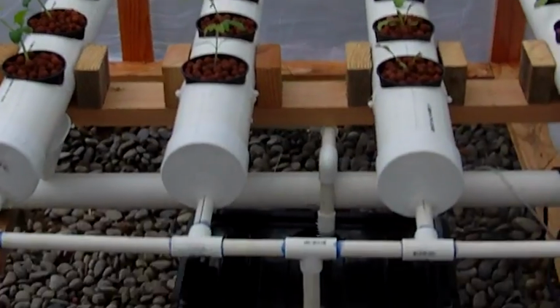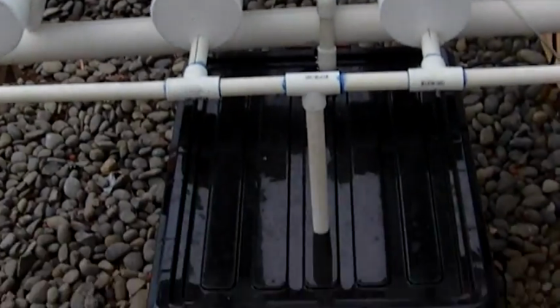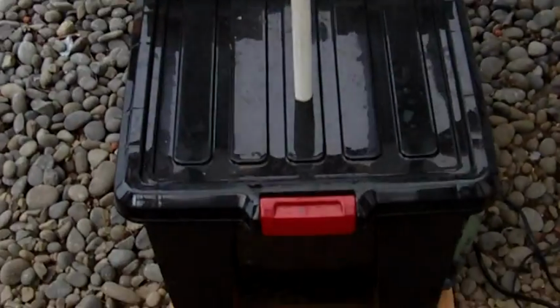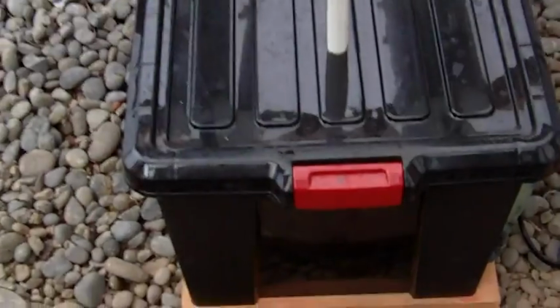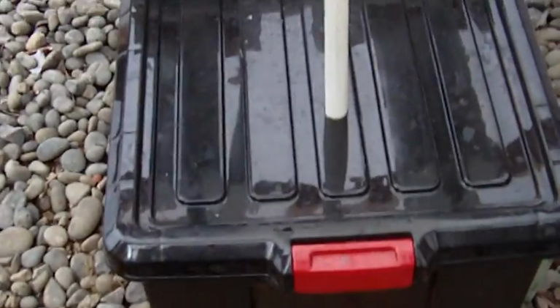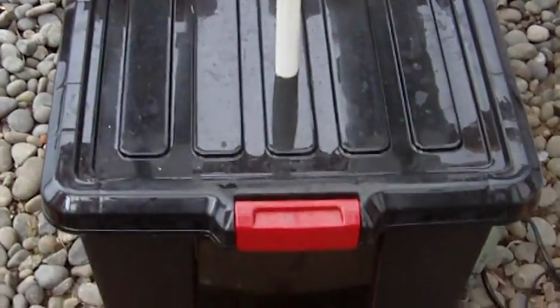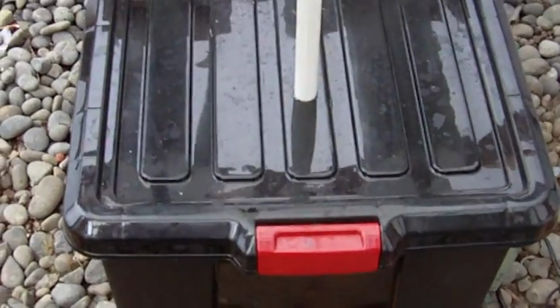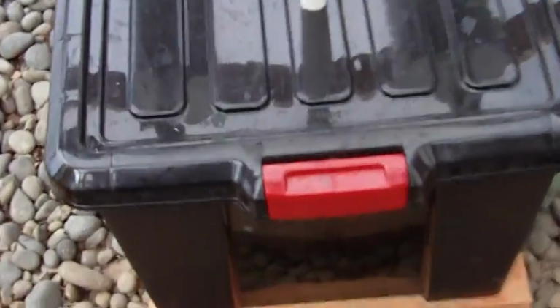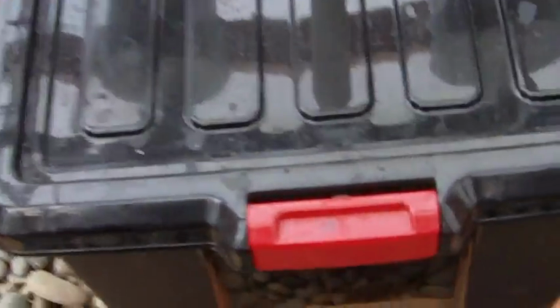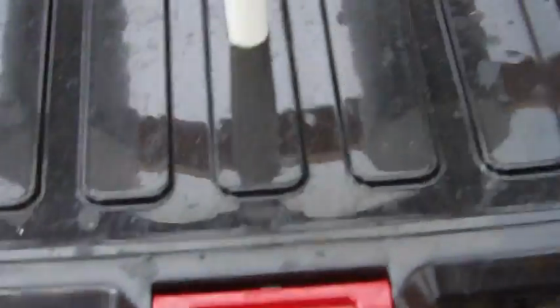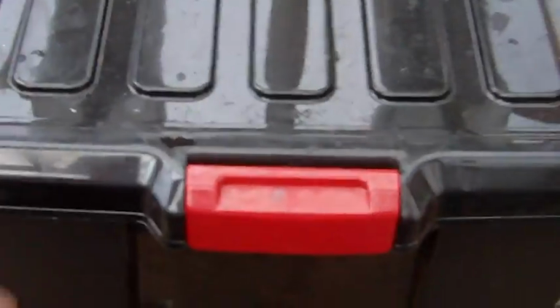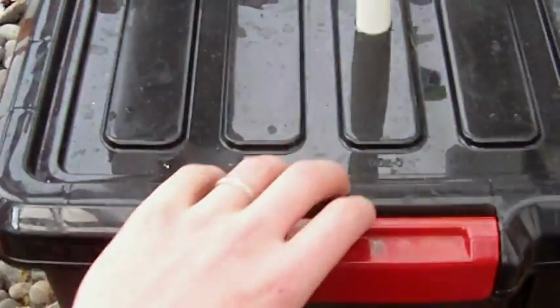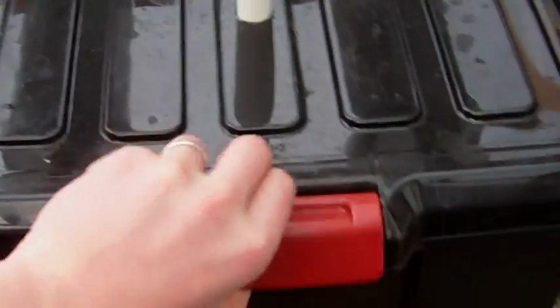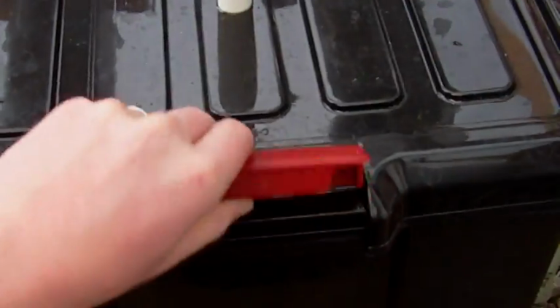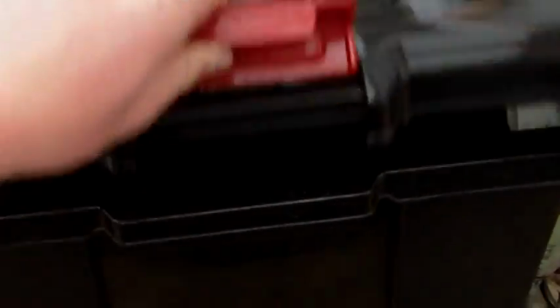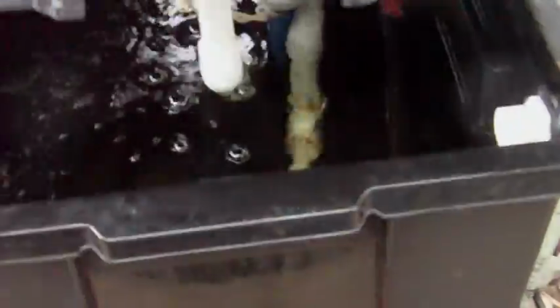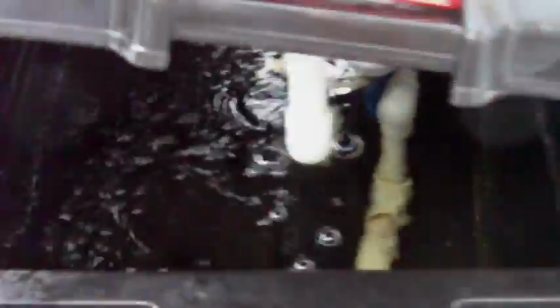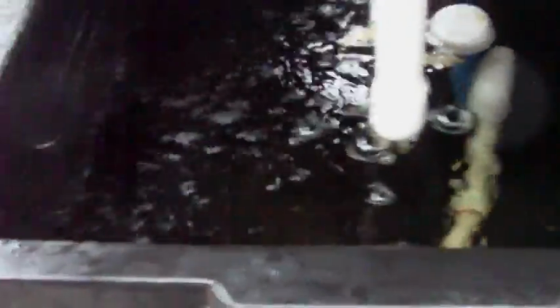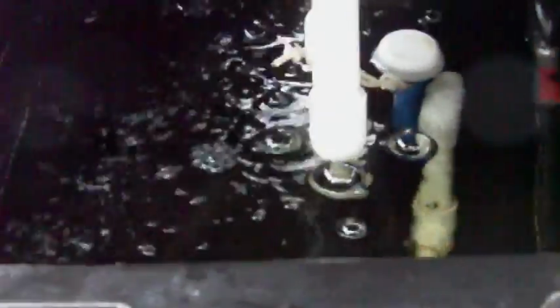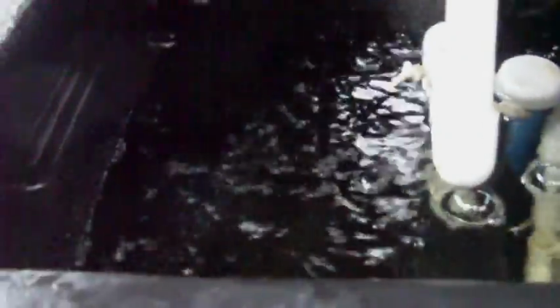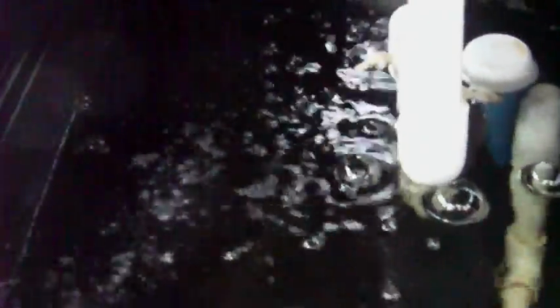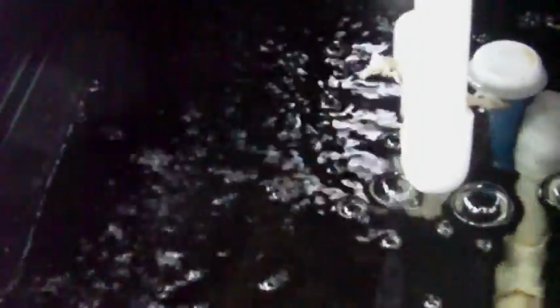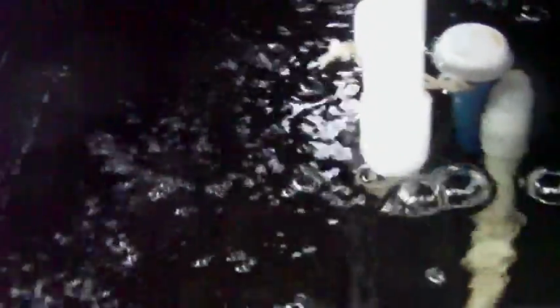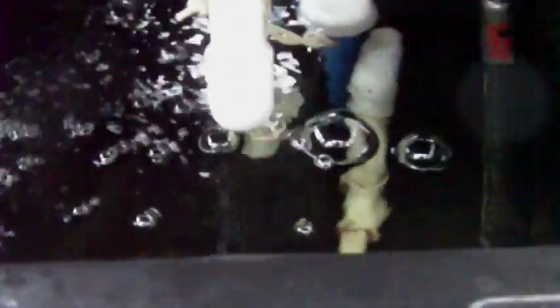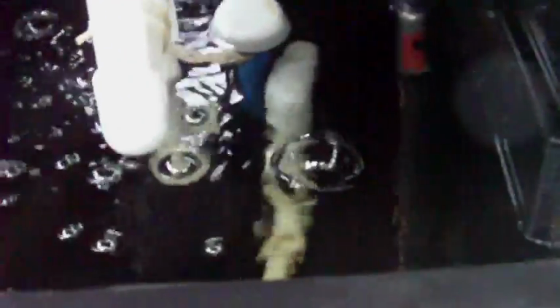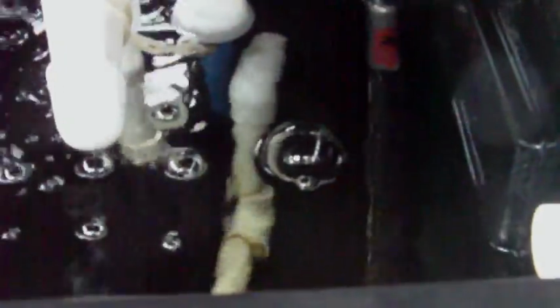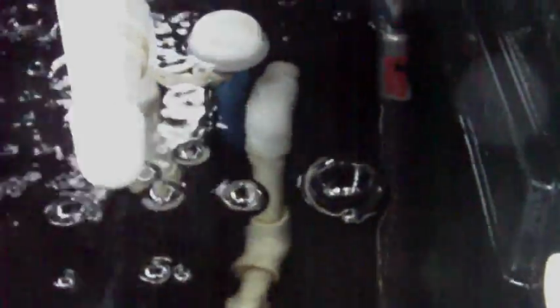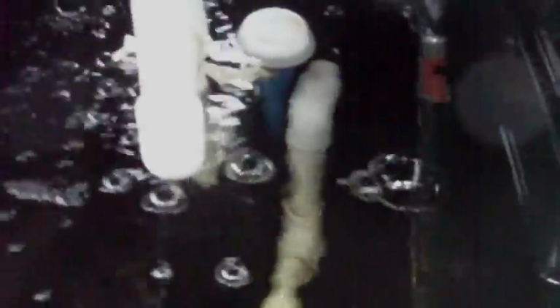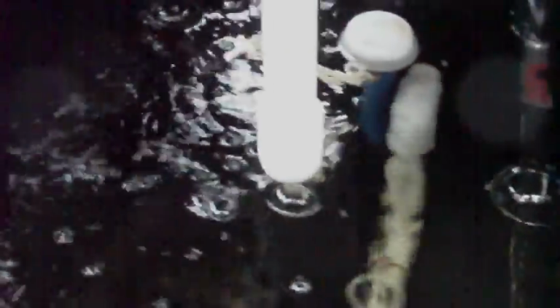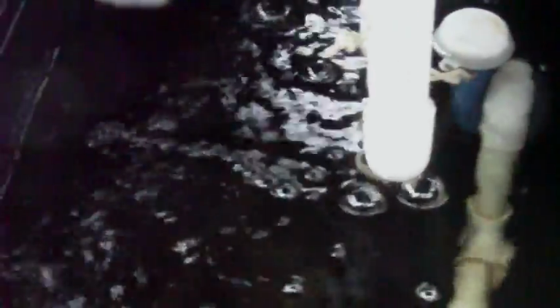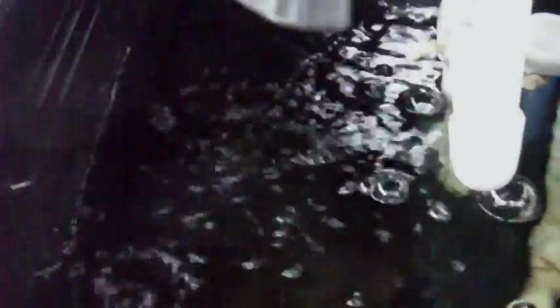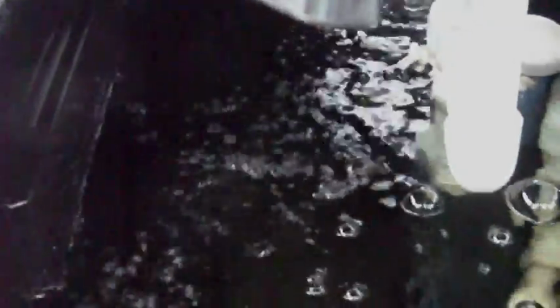I just checked the reservoir — the pH level is running at about 5.8 to 5.9, and the nutrients are right at 1350 to 1400, somewhere around there.